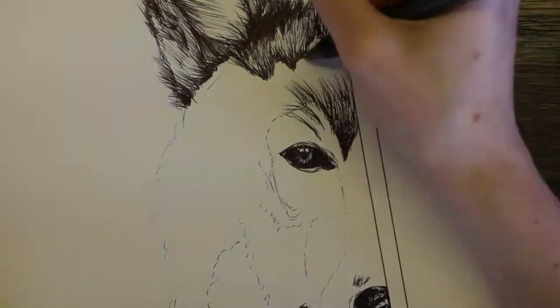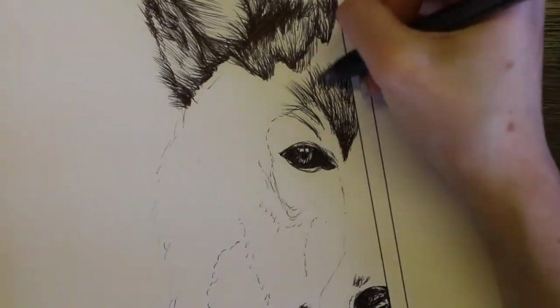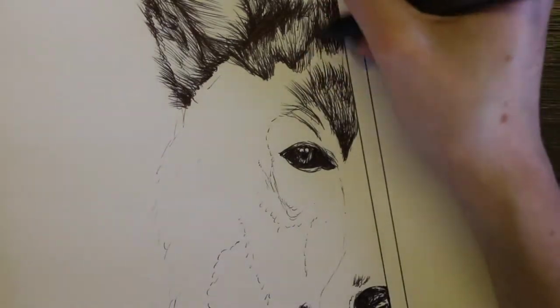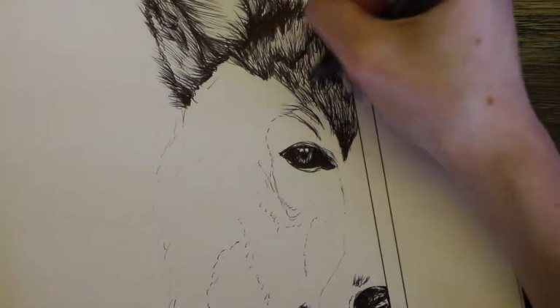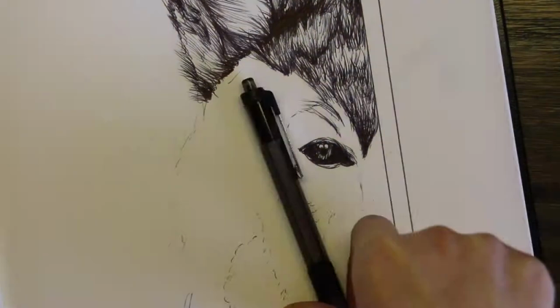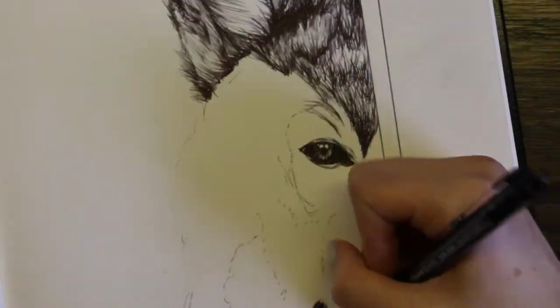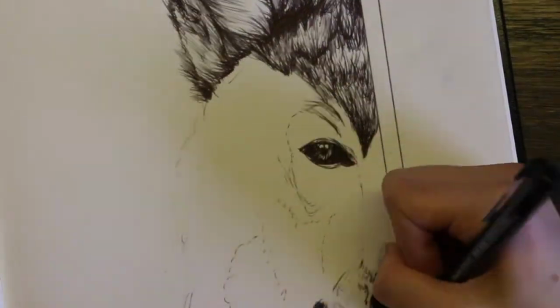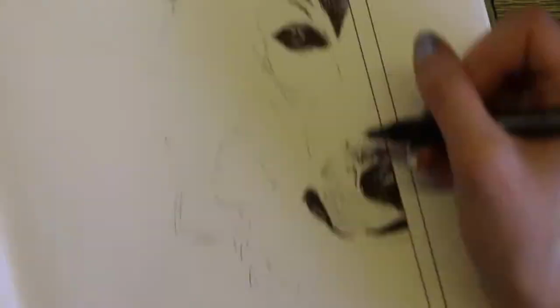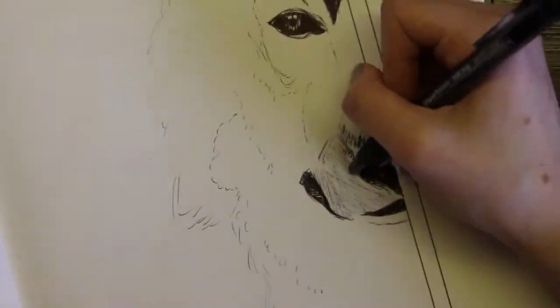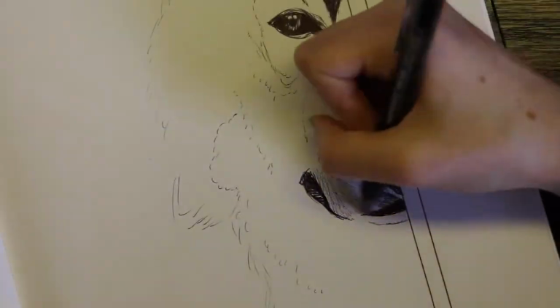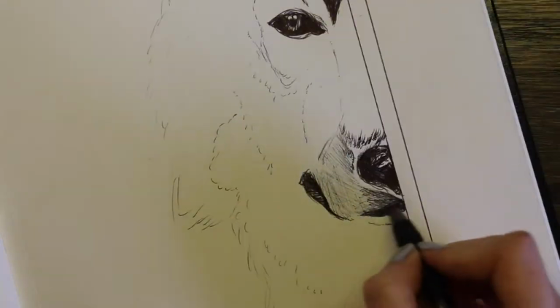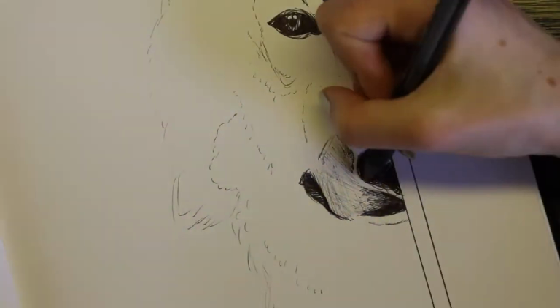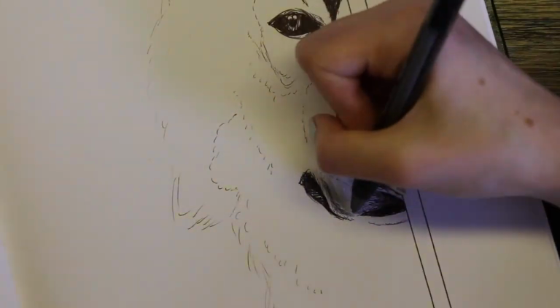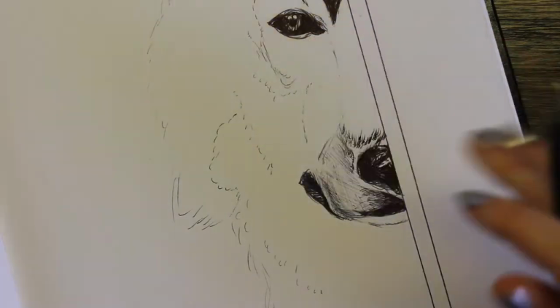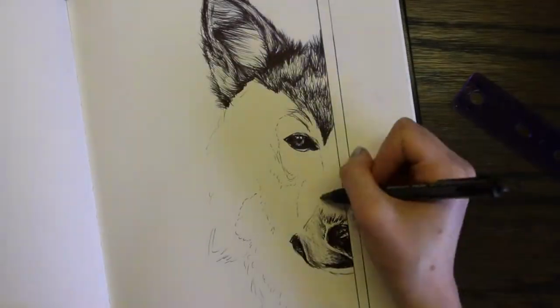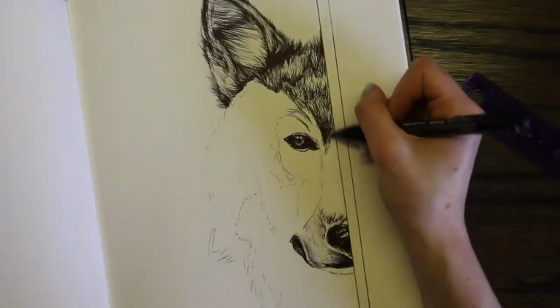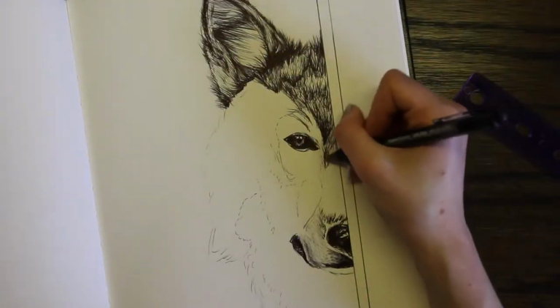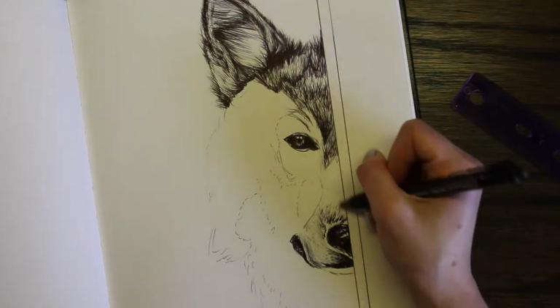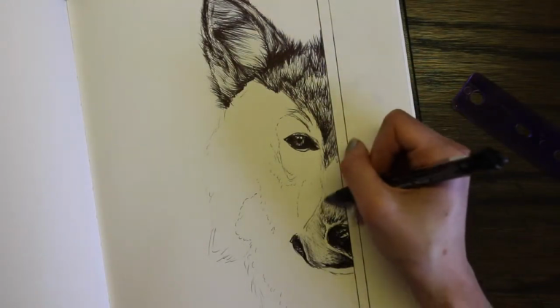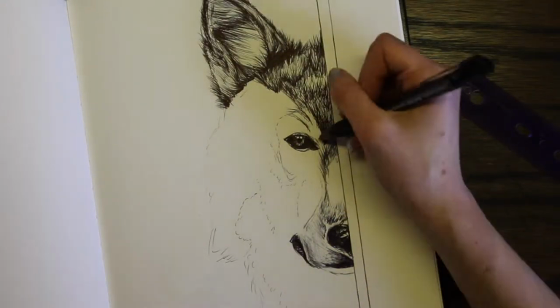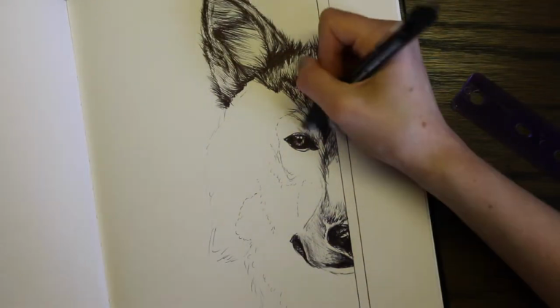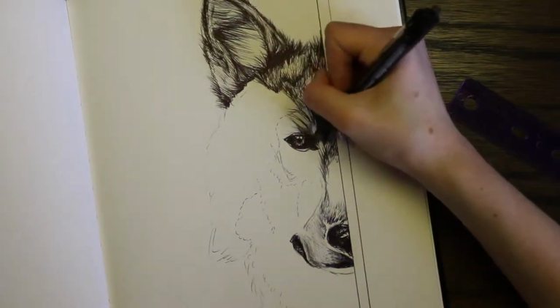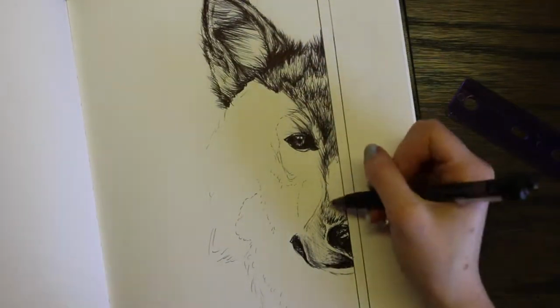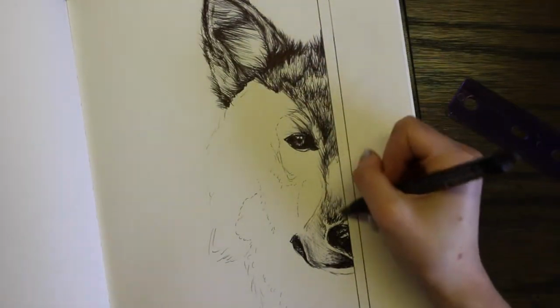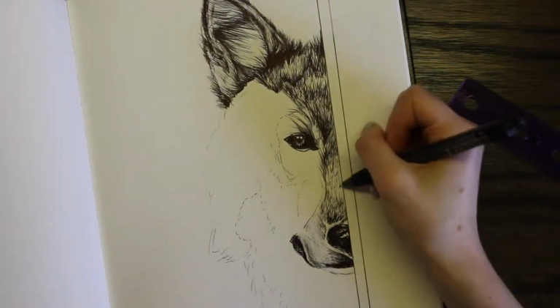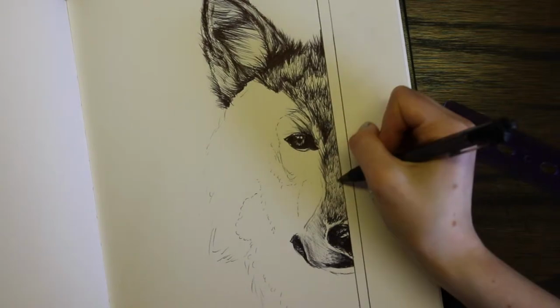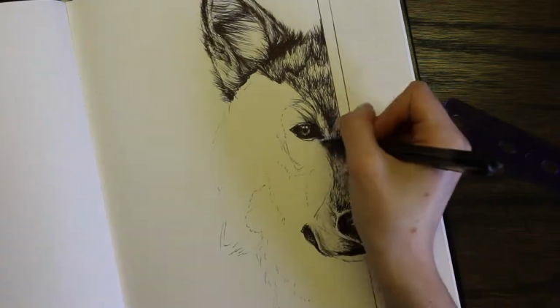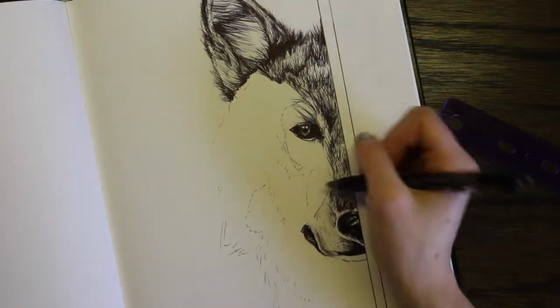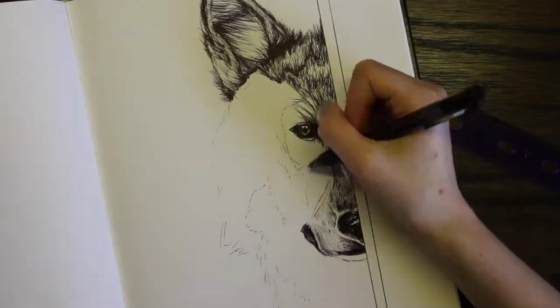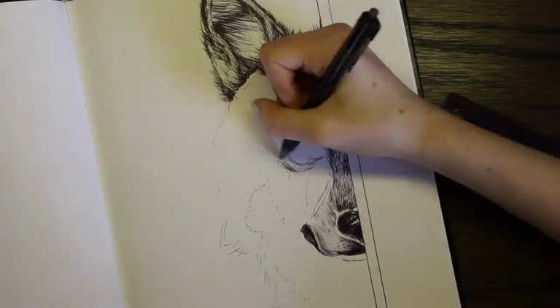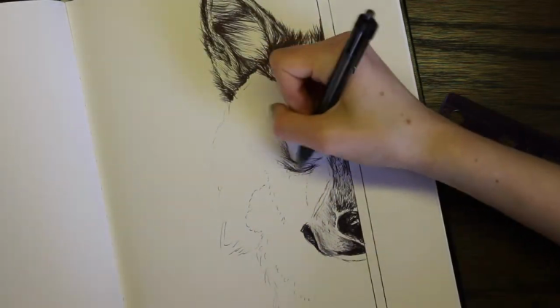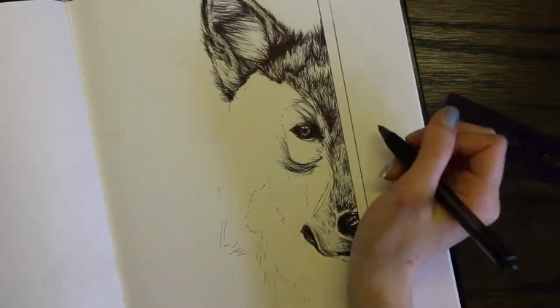Obviously at first this was pretty challenging just because I wasn't able to sketch out what I was going to draw, and I think that was probably the most difficult thing about this drawing. Plus I'm not really used to drawing that many animals and stuff like that.